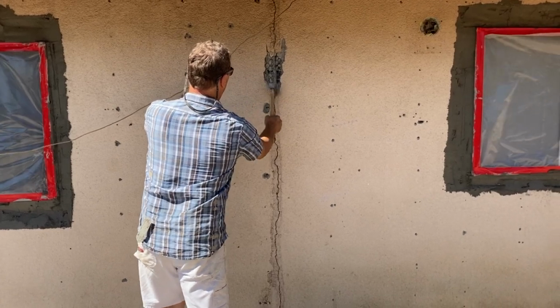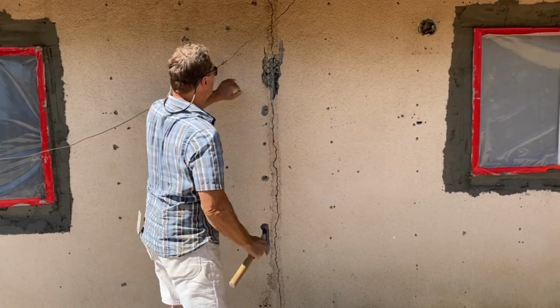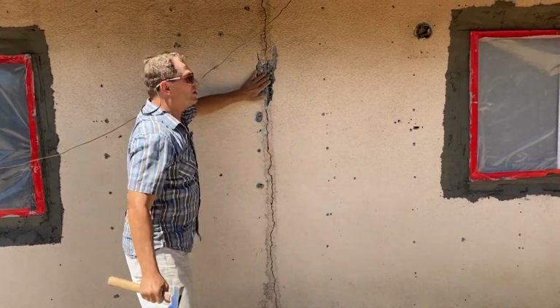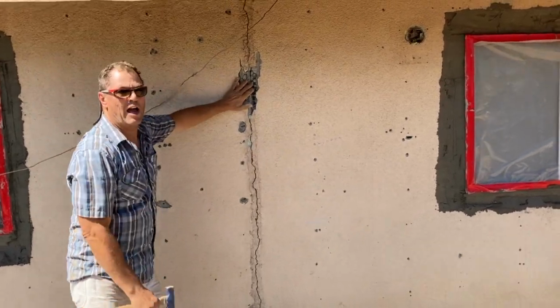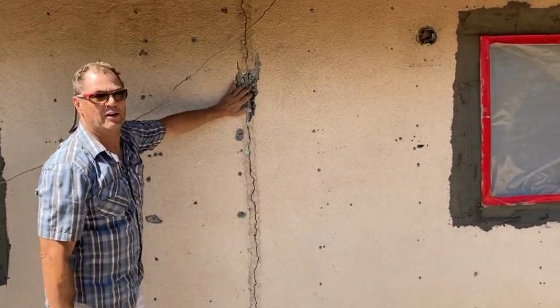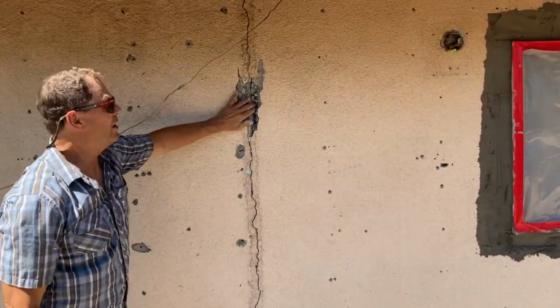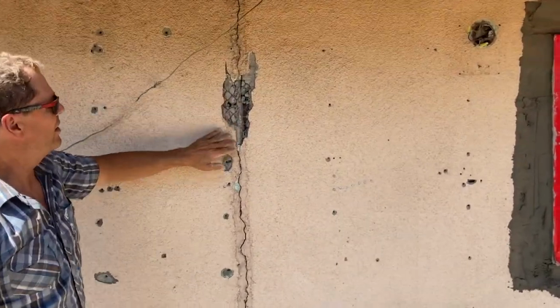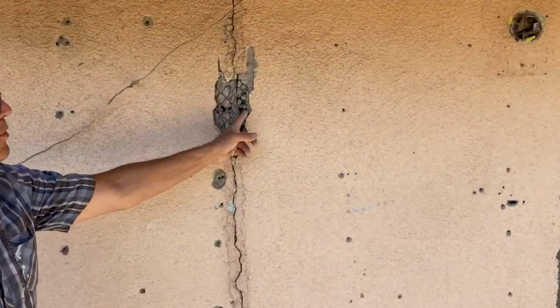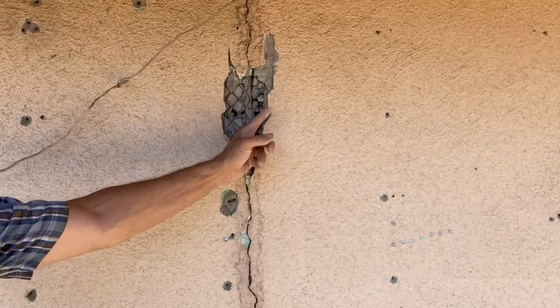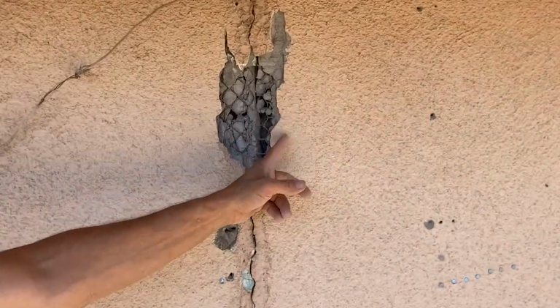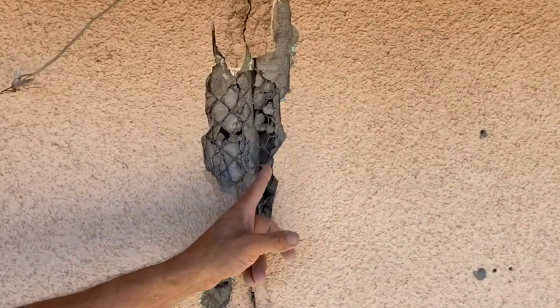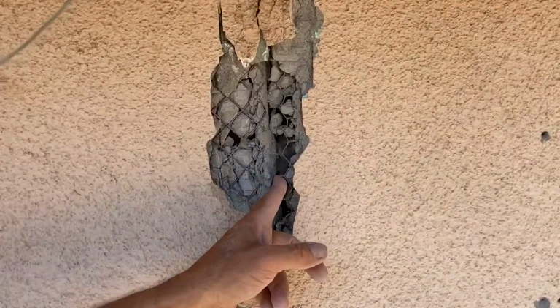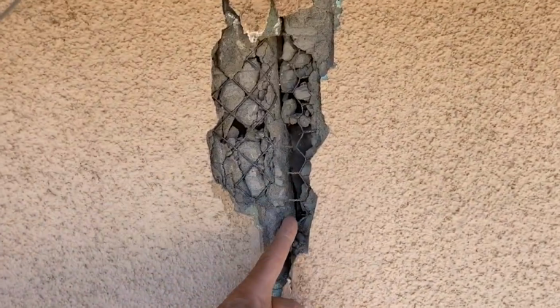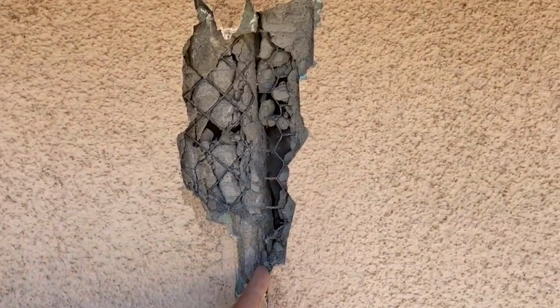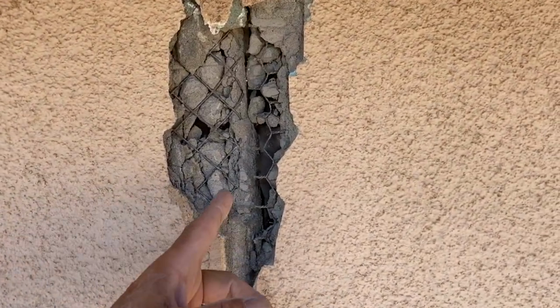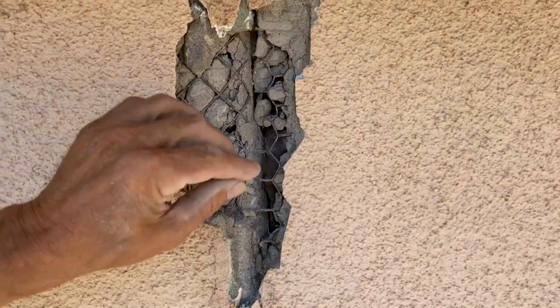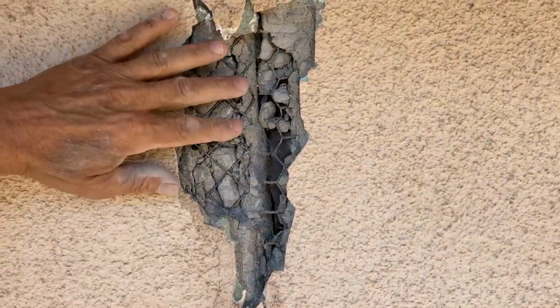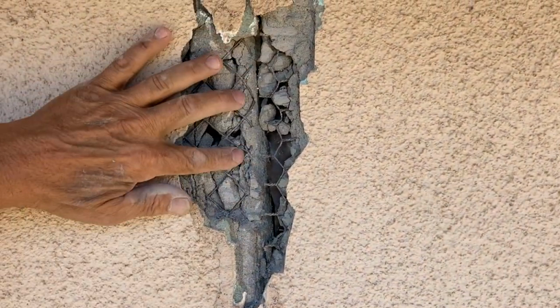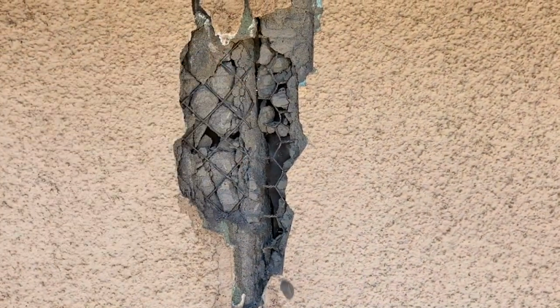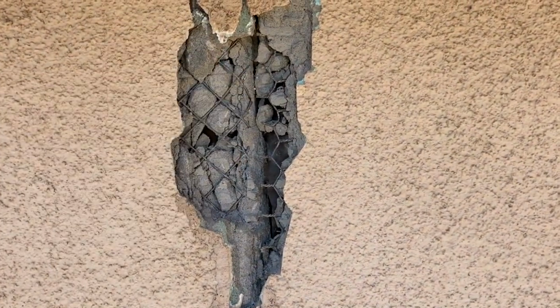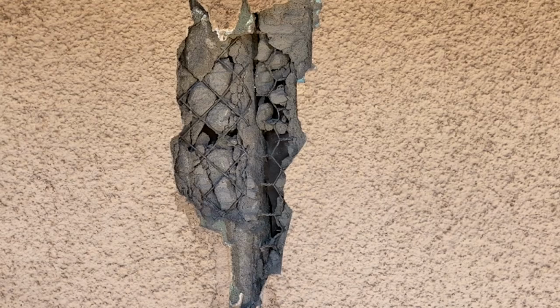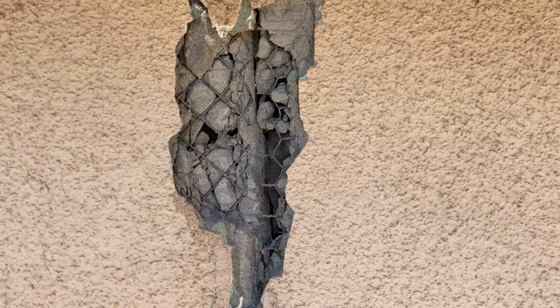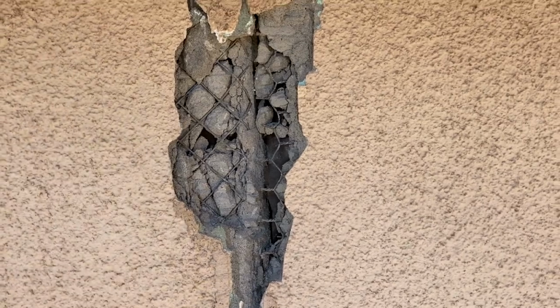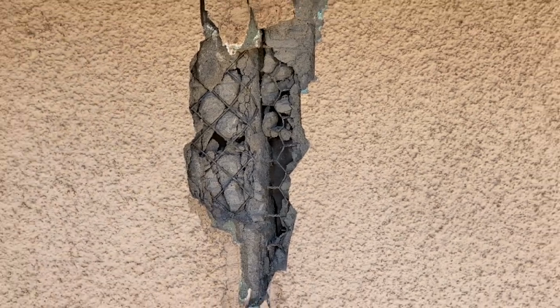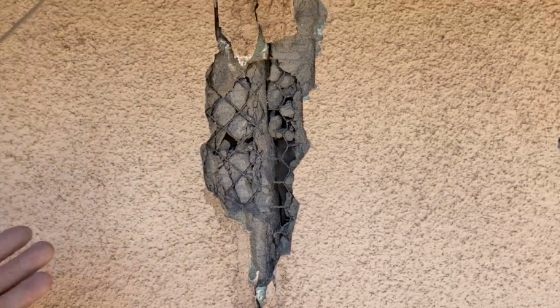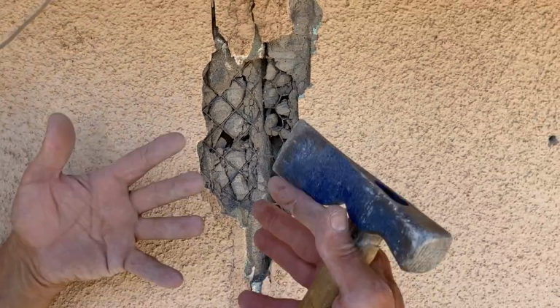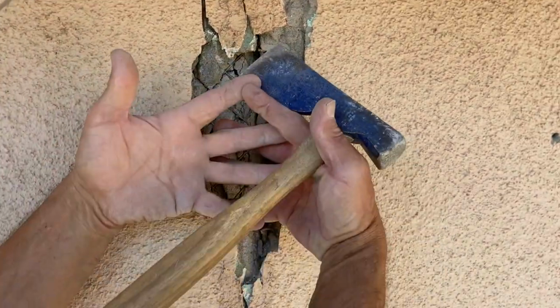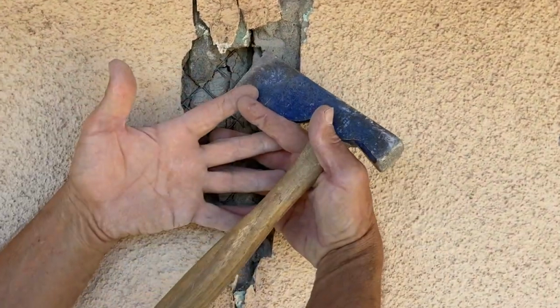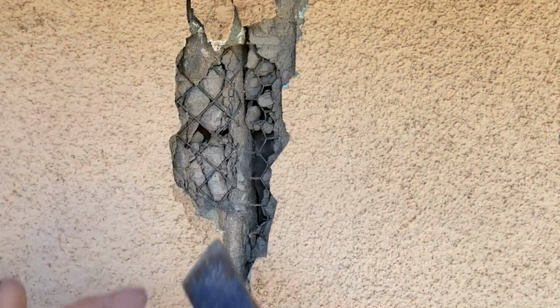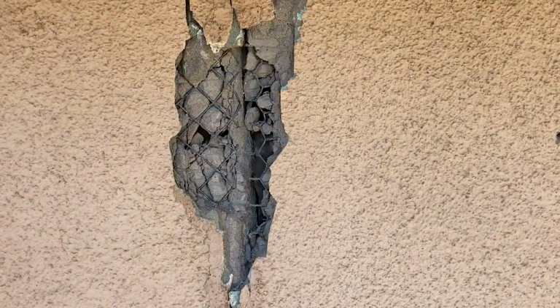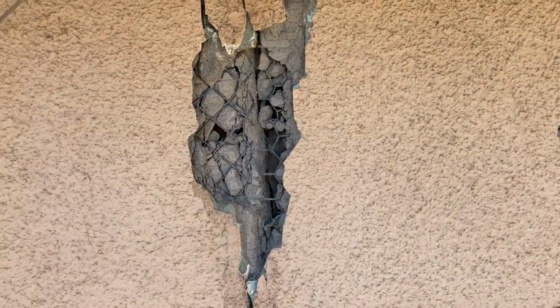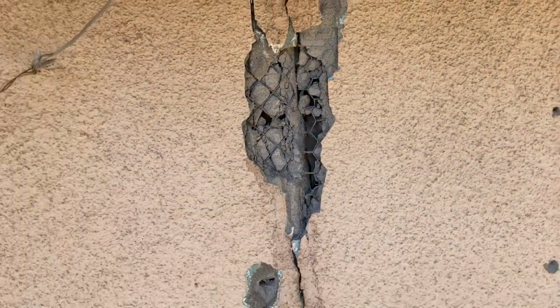You can see there's no overlap here. The wire is just ran right straight up to the edge of the existing stucco, and that's why it cracked. It has to overlap.